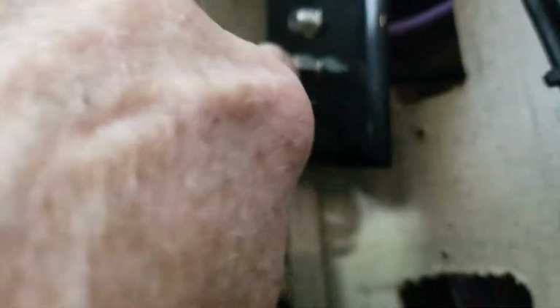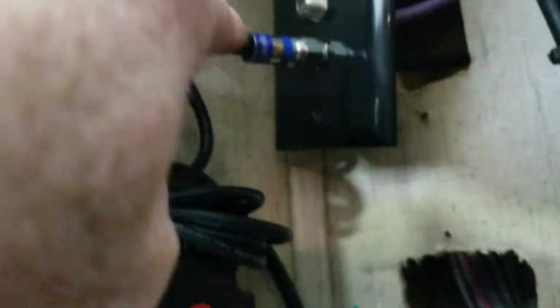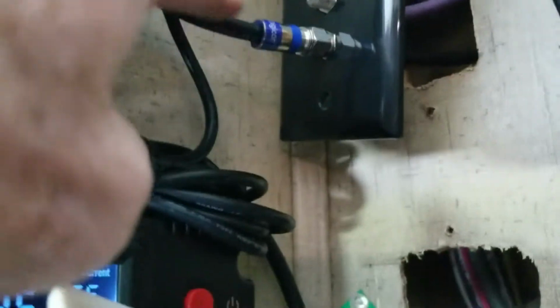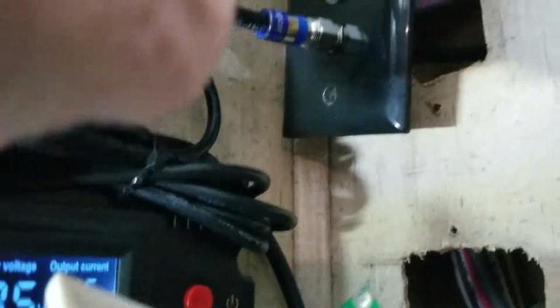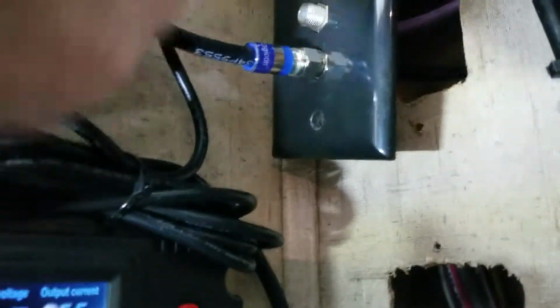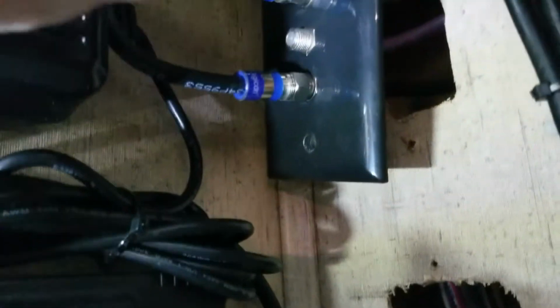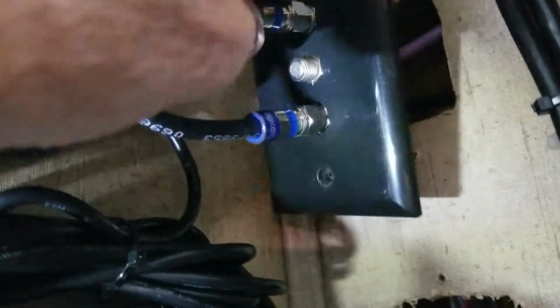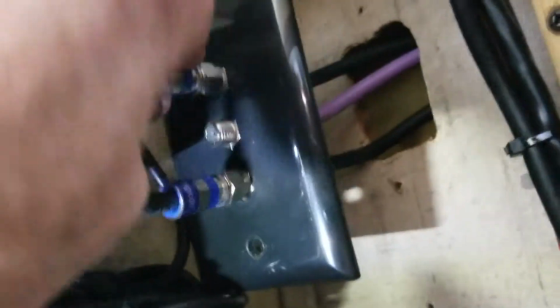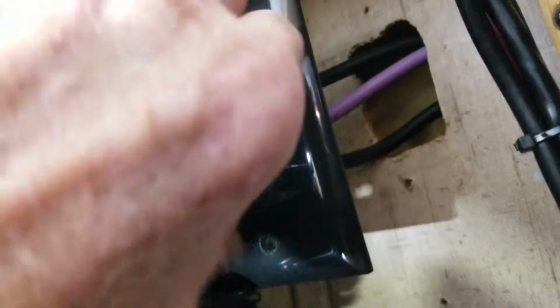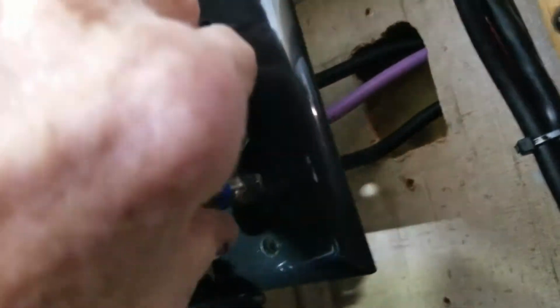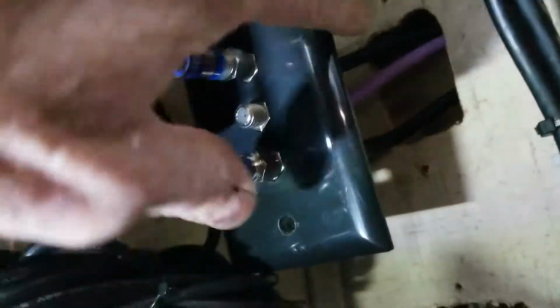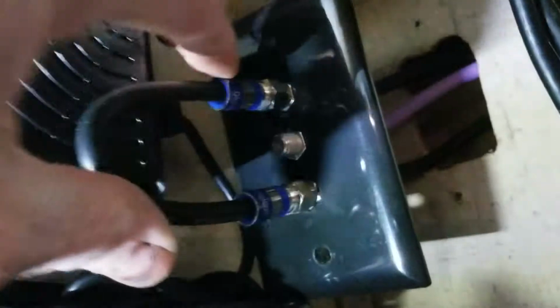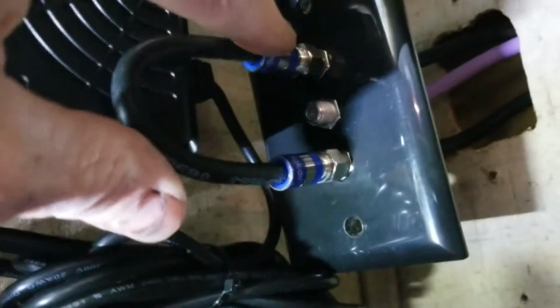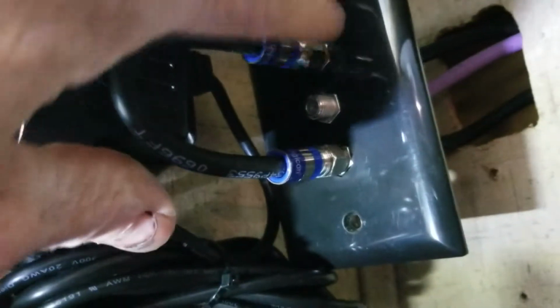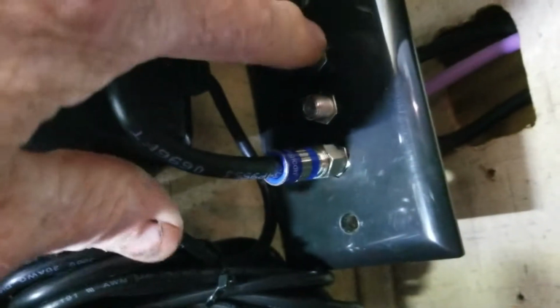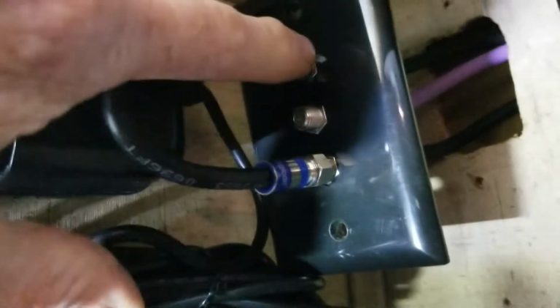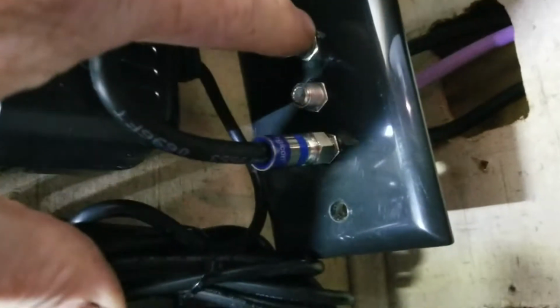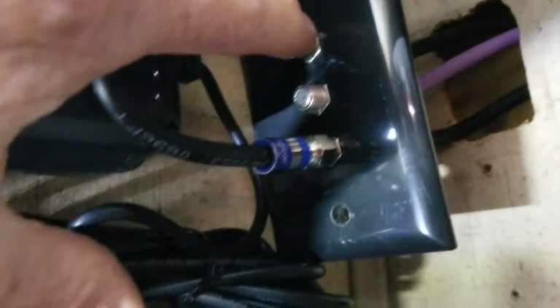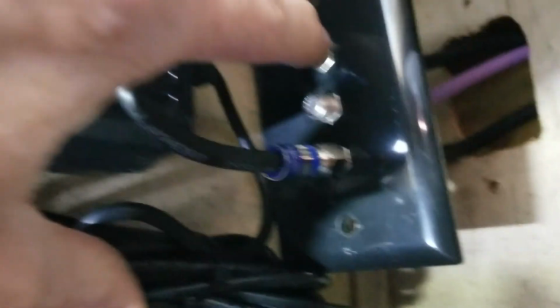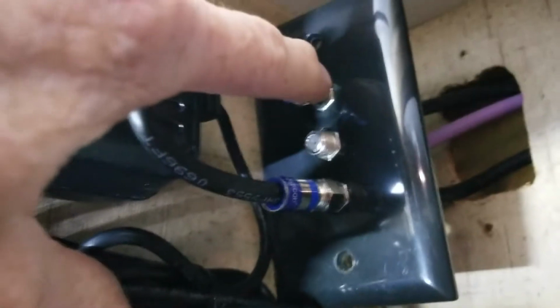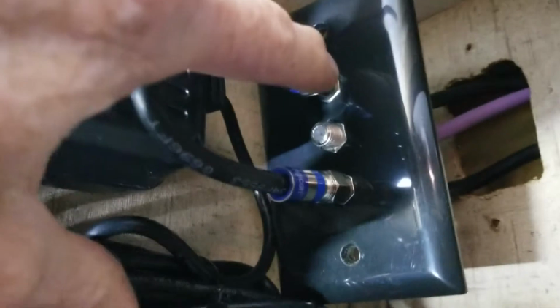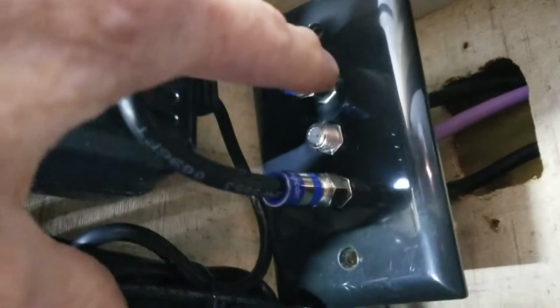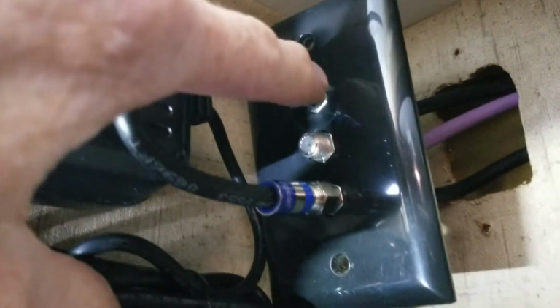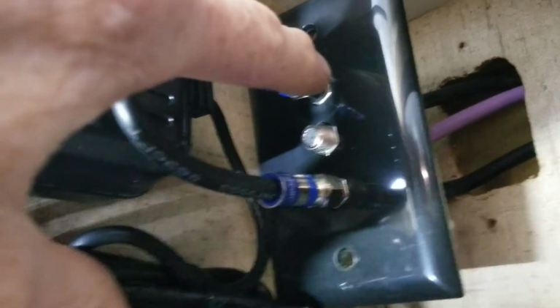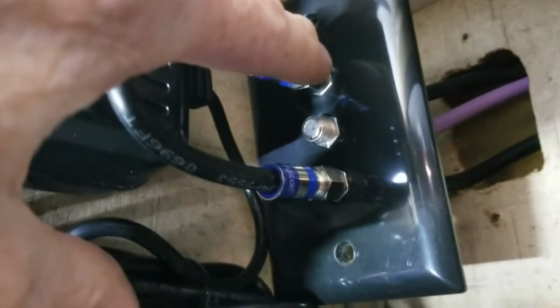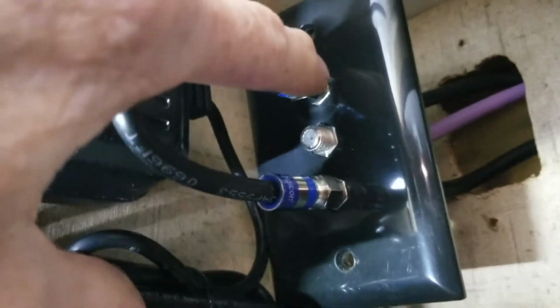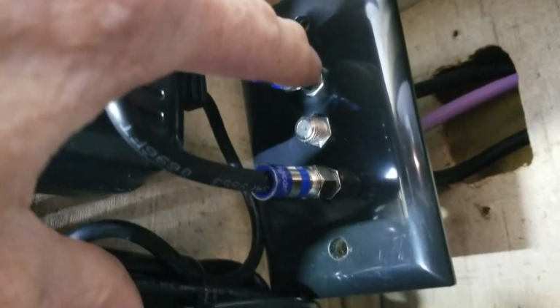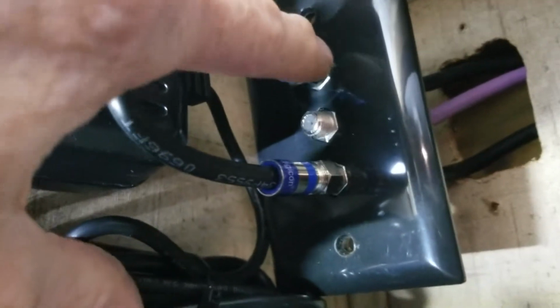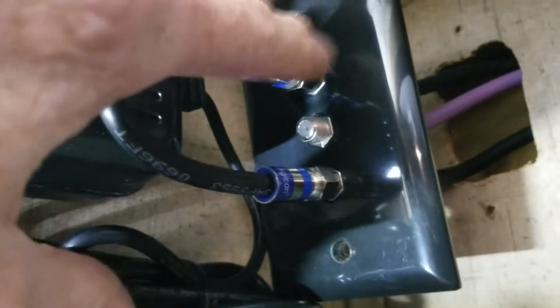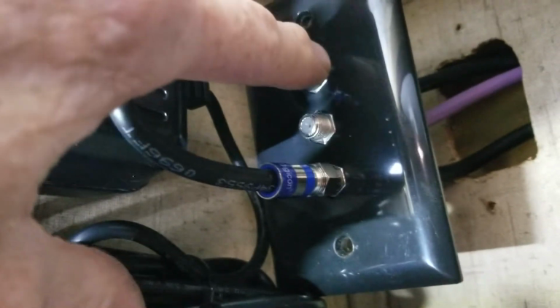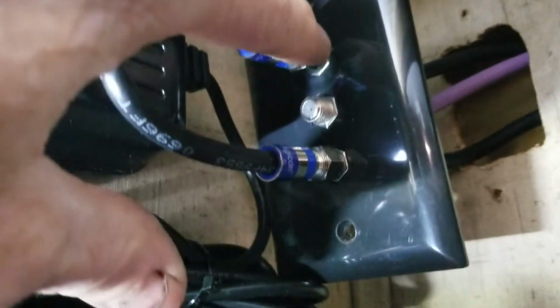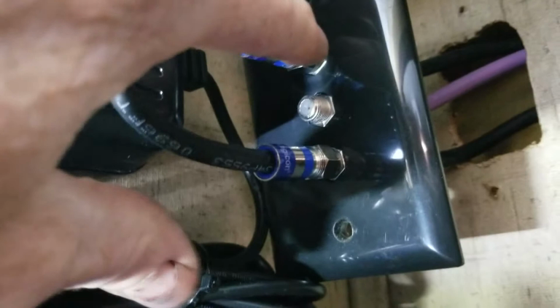So in my case, looking at the back side of this, I have a cable at the top. This comes in from the driver's side of the motor coach, back by the water connection, for park cable coming in.